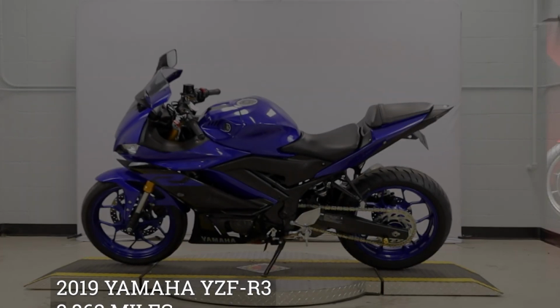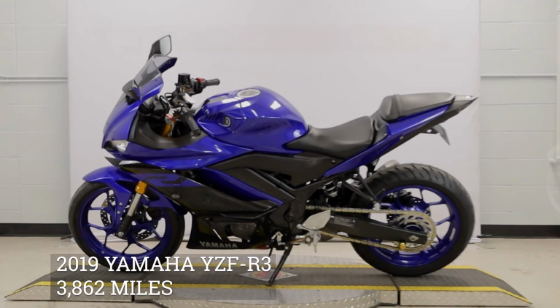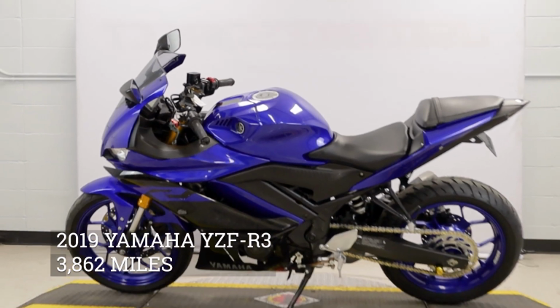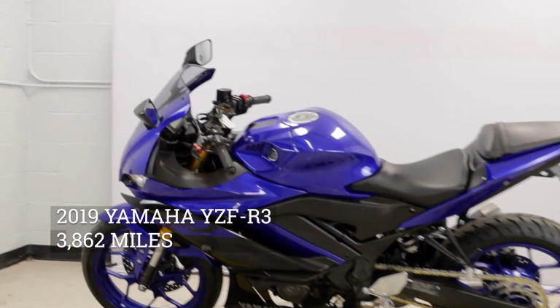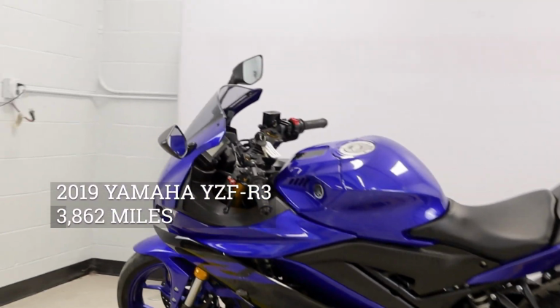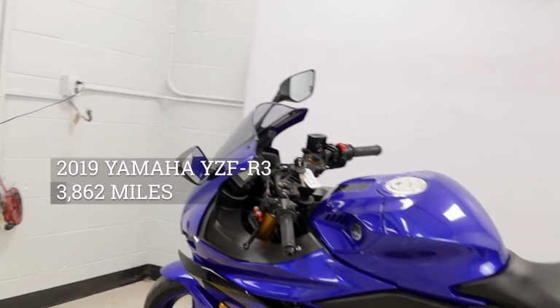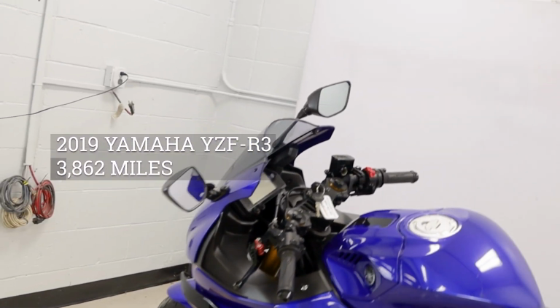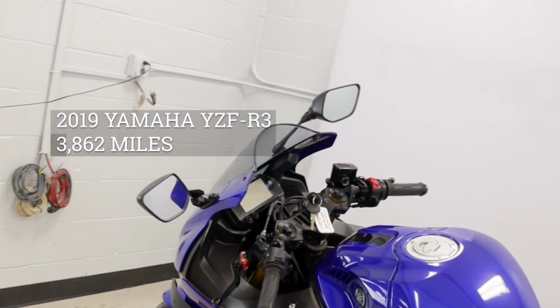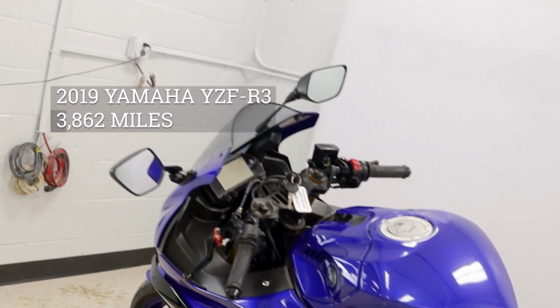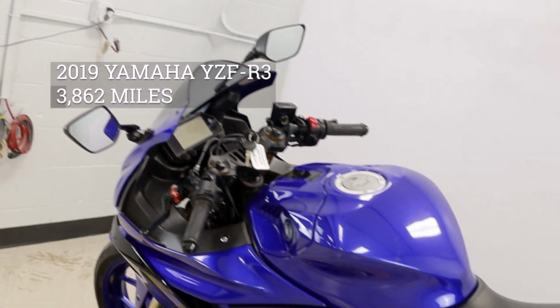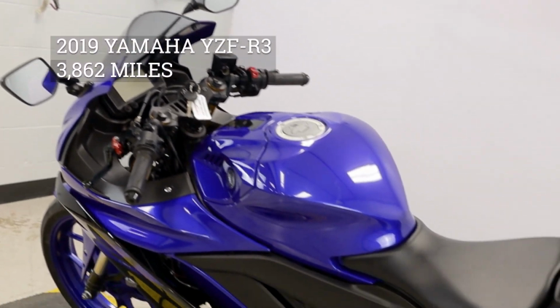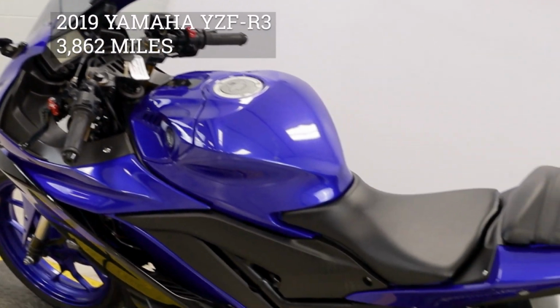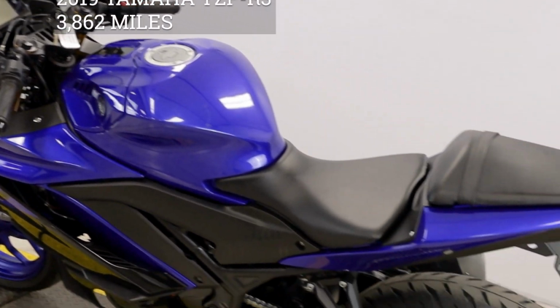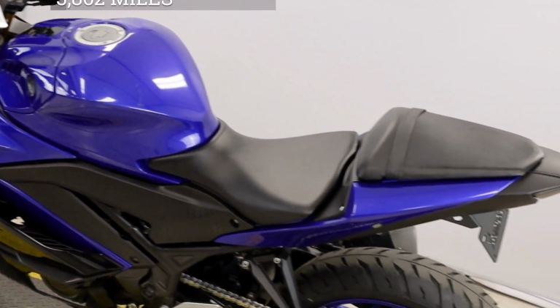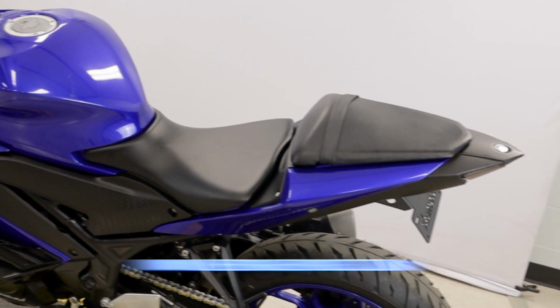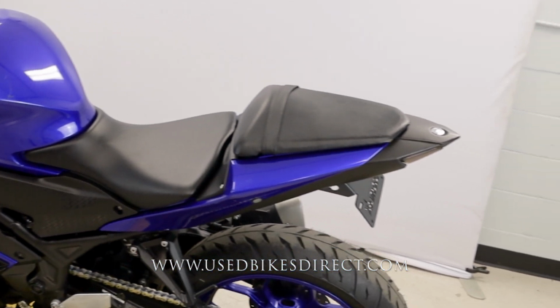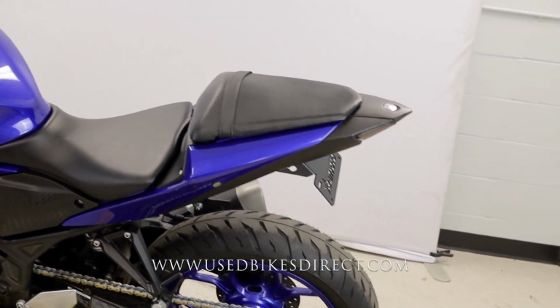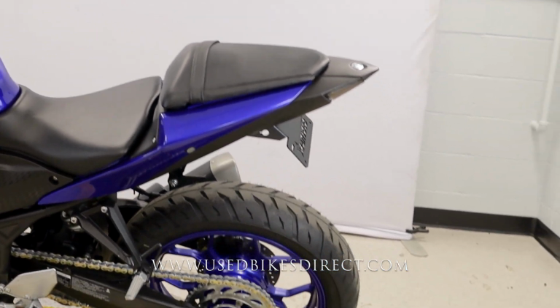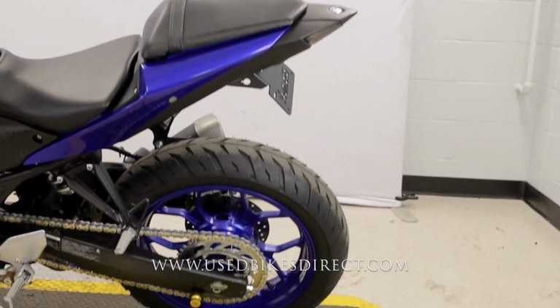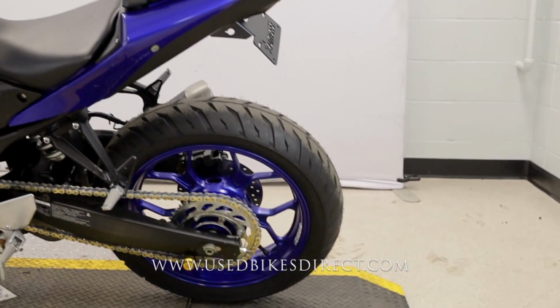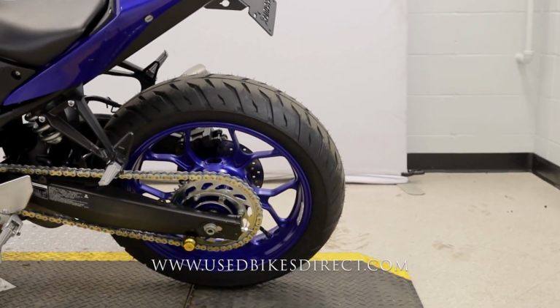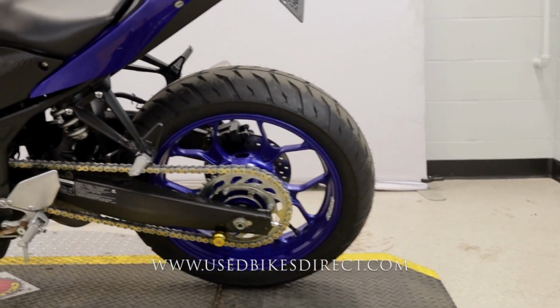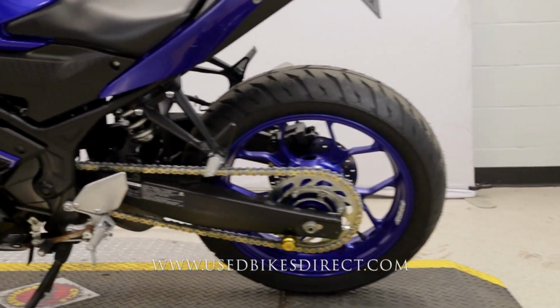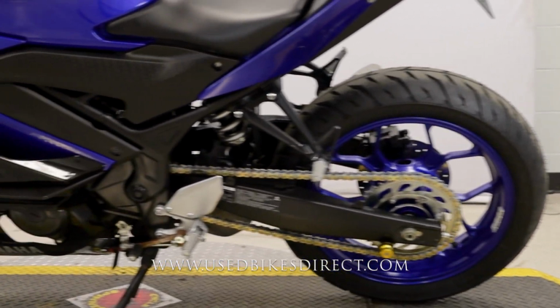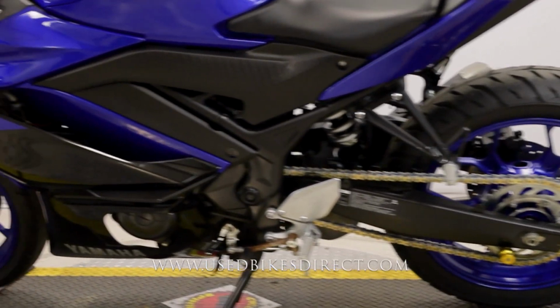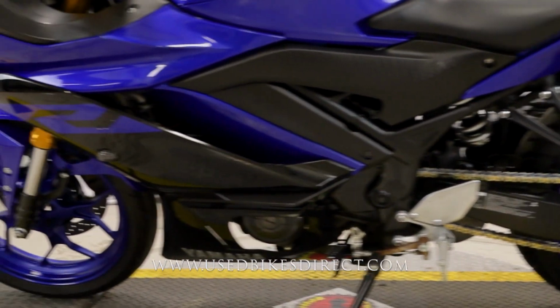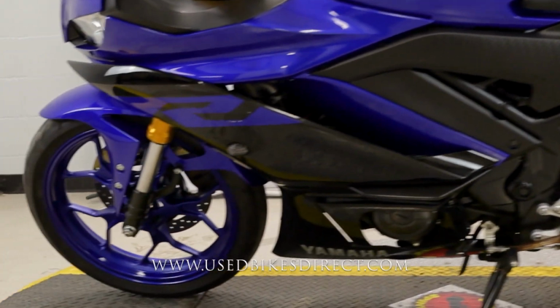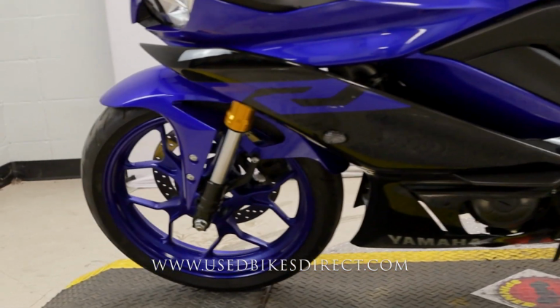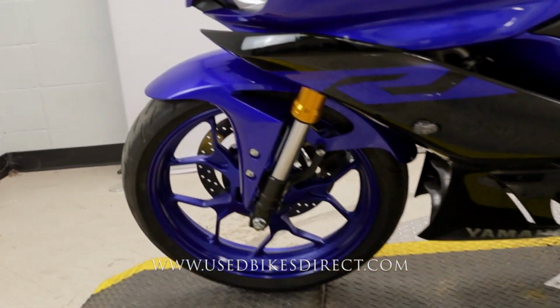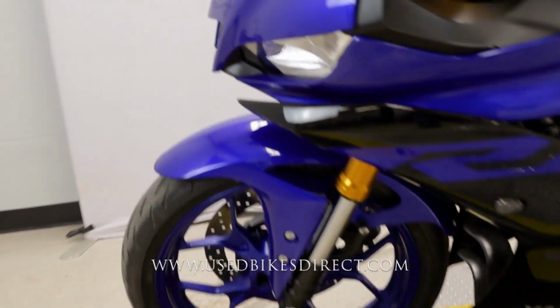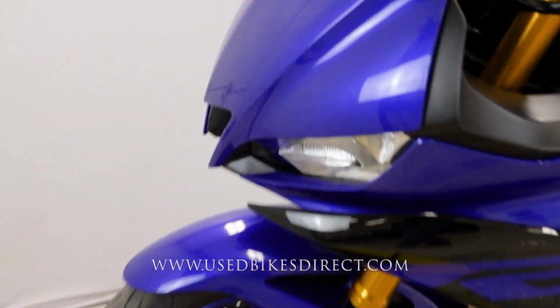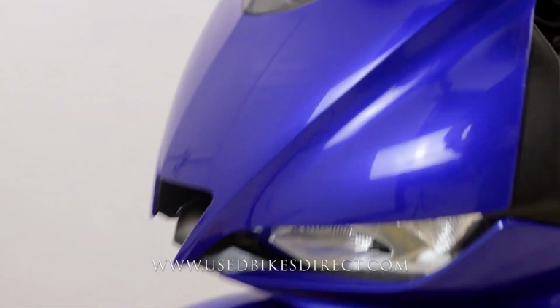Hey again everyone, Nick here at Used Bikes Direct, checking out this 2019 R3. Hop on the website, usedbikesdirect.com to see those detailed photos and specs. Give us a call with any questions at 866-576-2453.